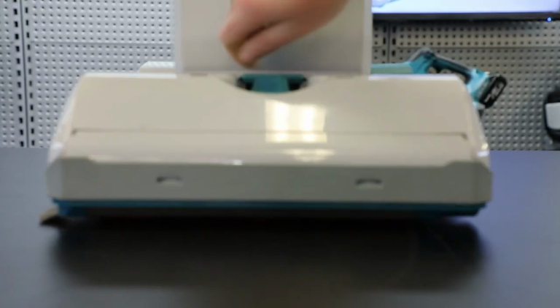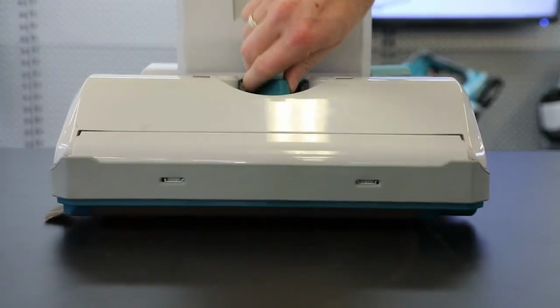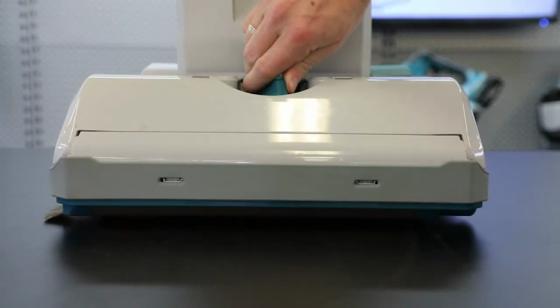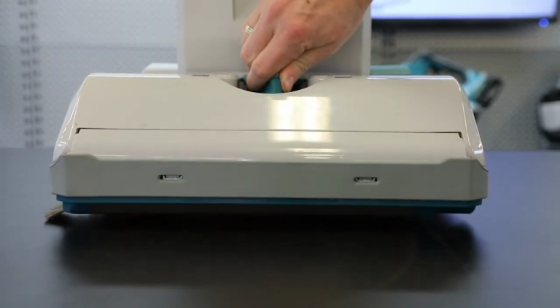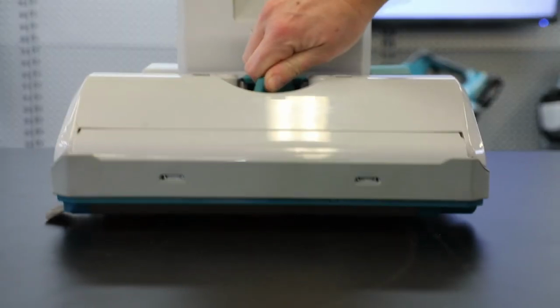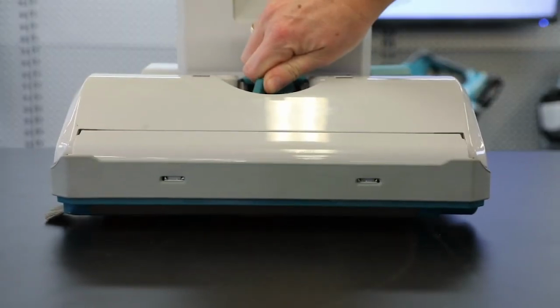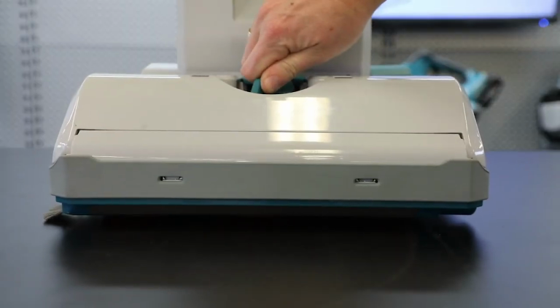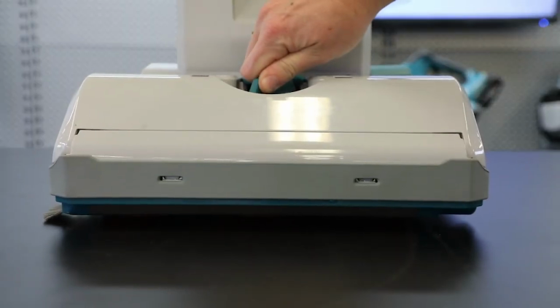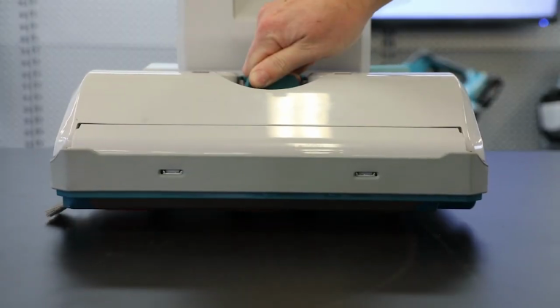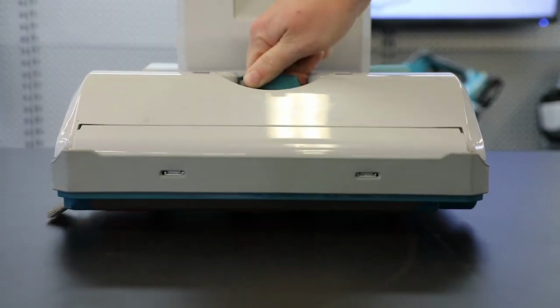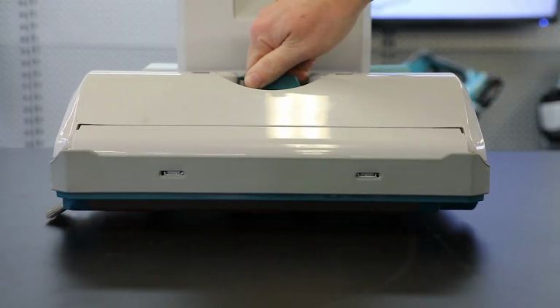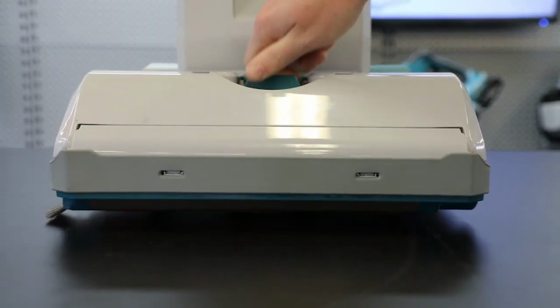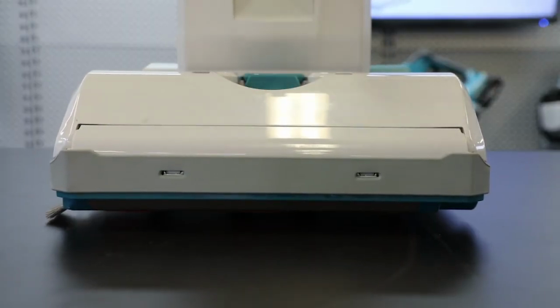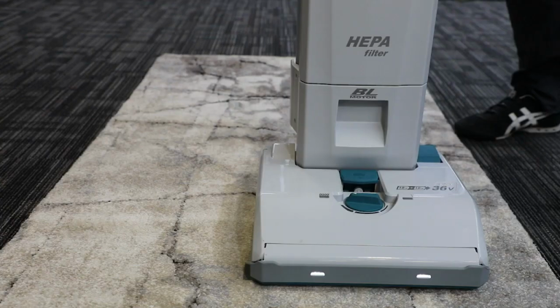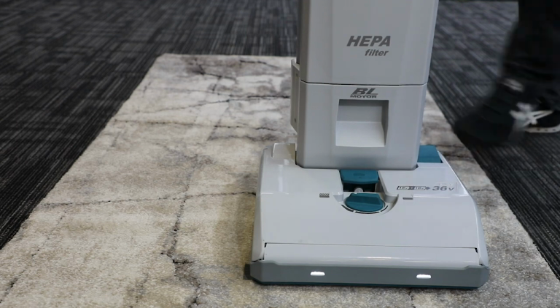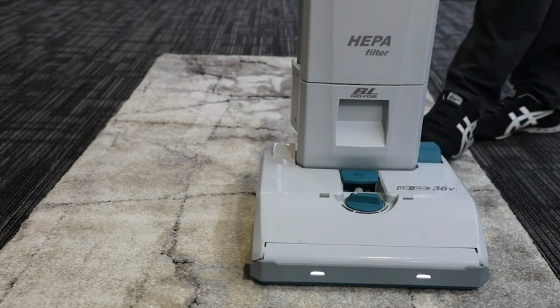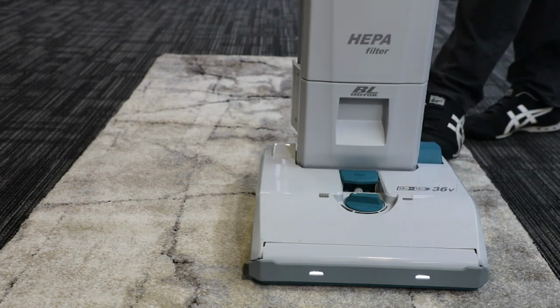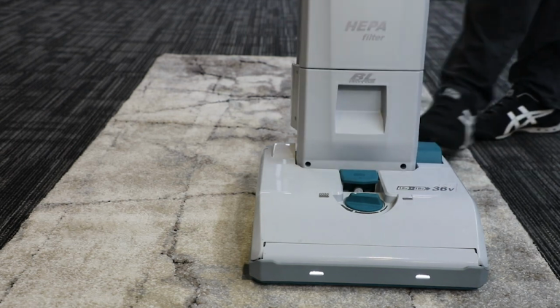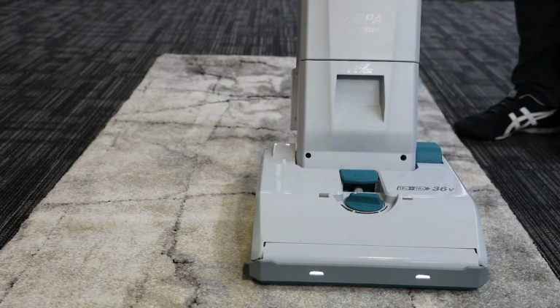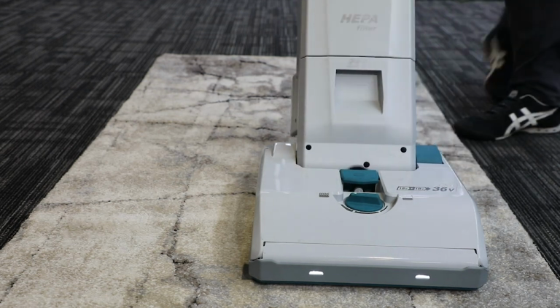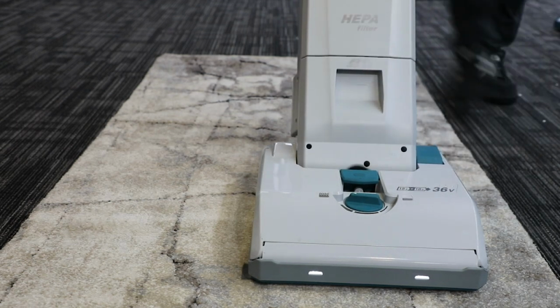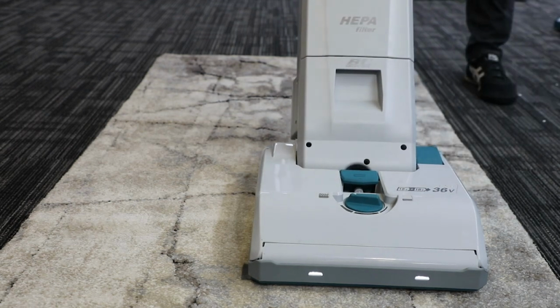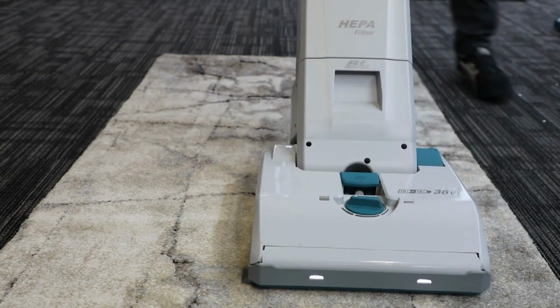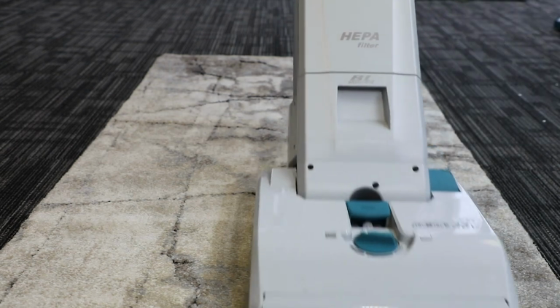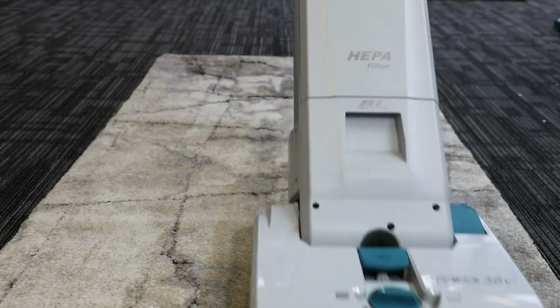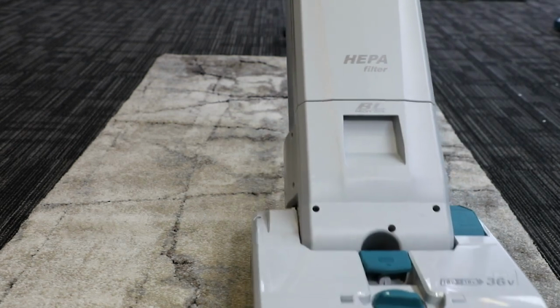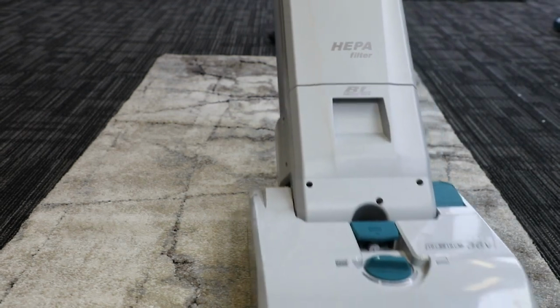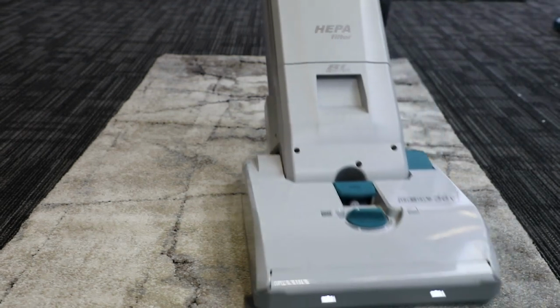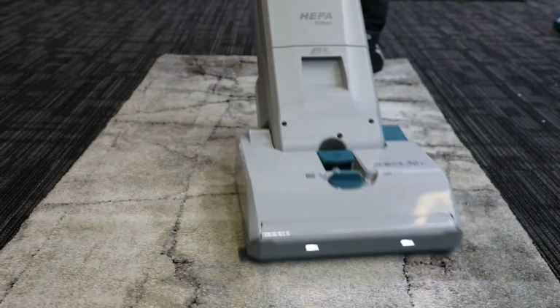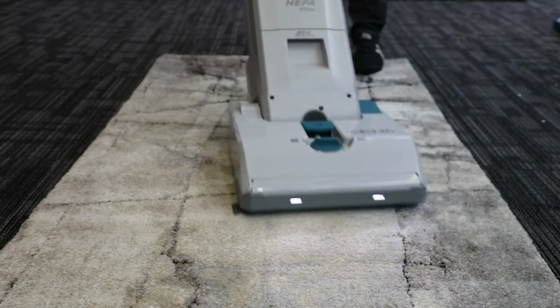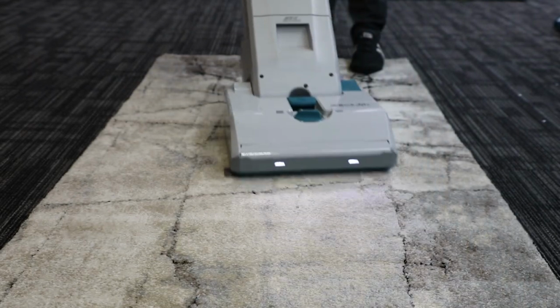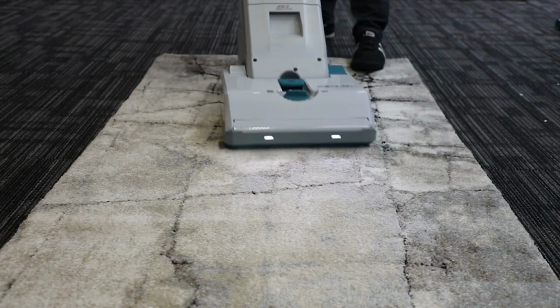The roller brush has a four stage height adjustment to make sure you've got the right pressure for your hard floors and low pile commercial carpets as well as your thicker residential carpets.